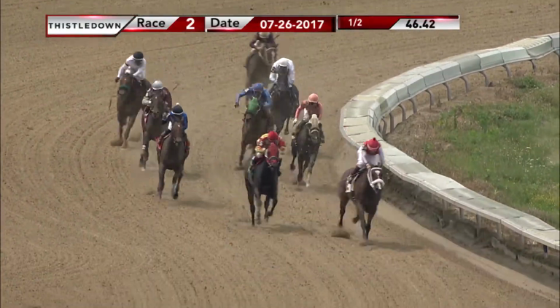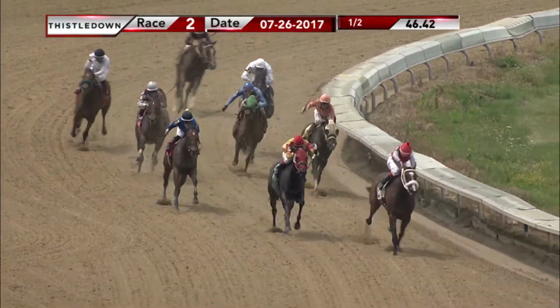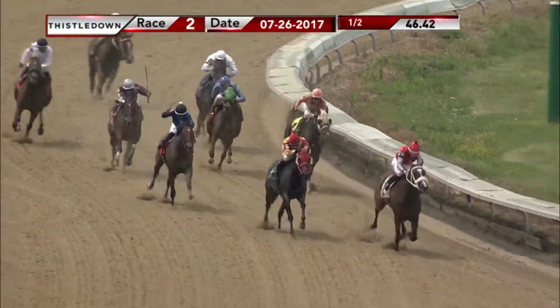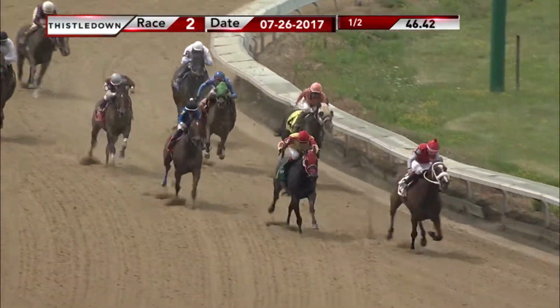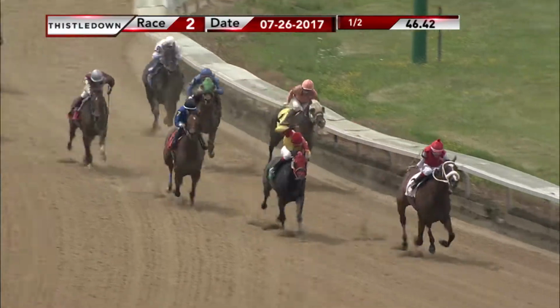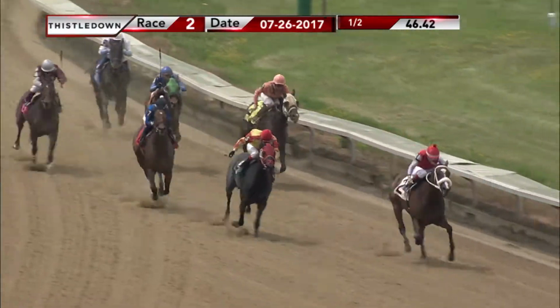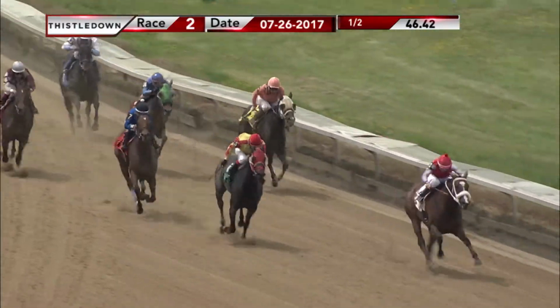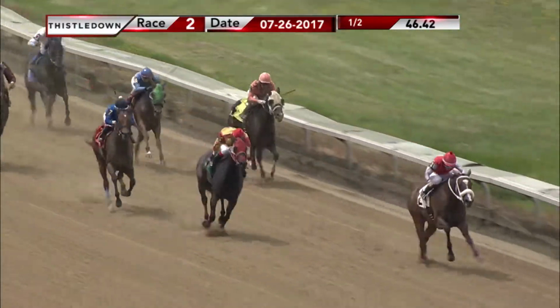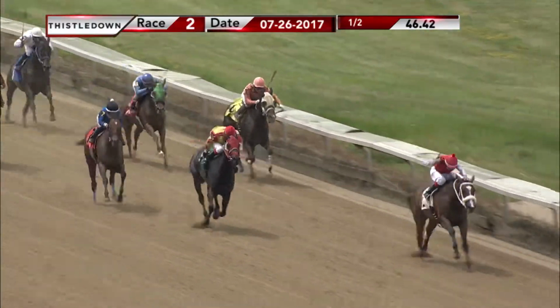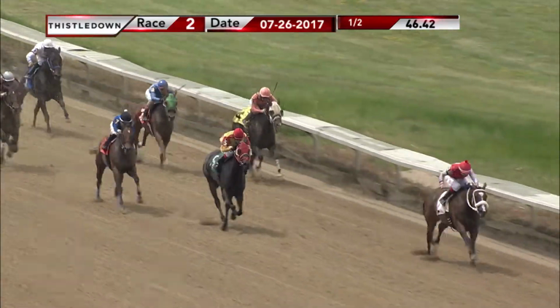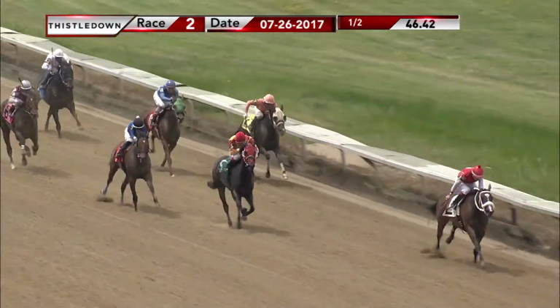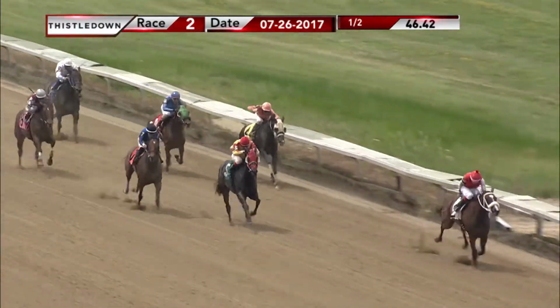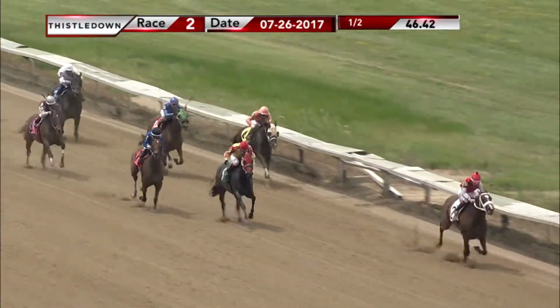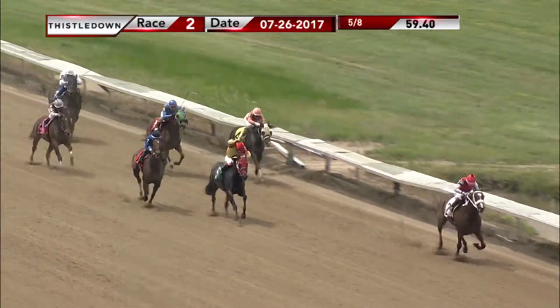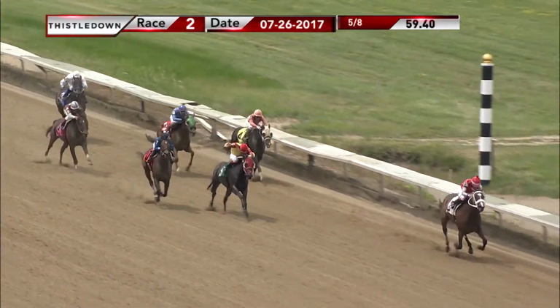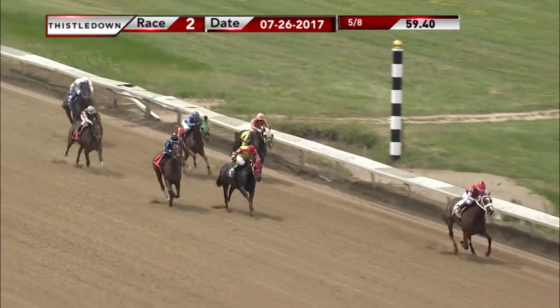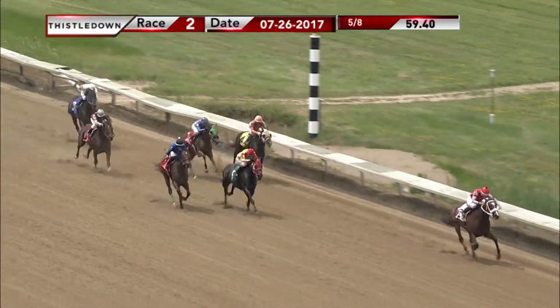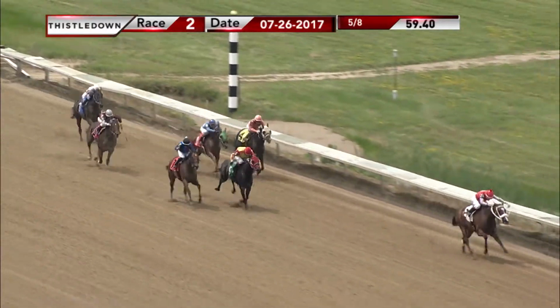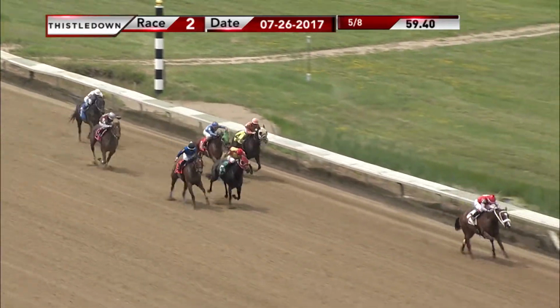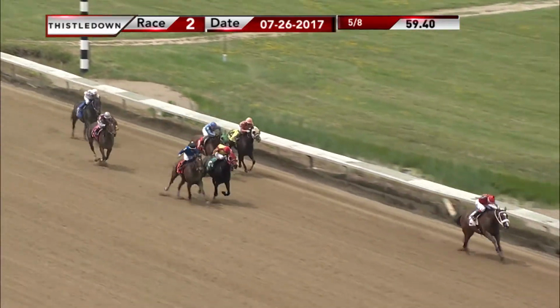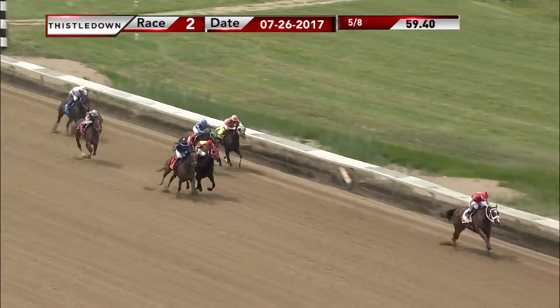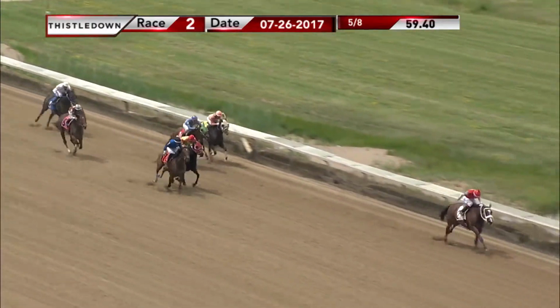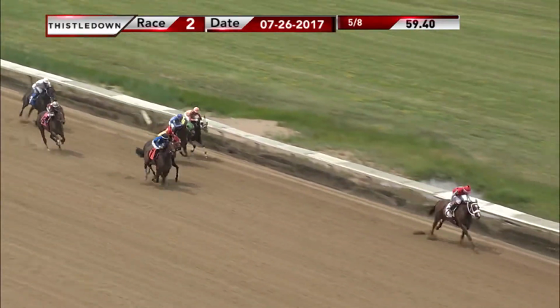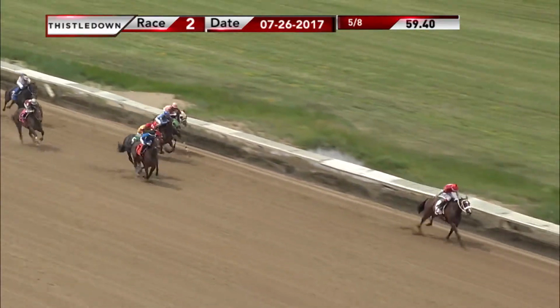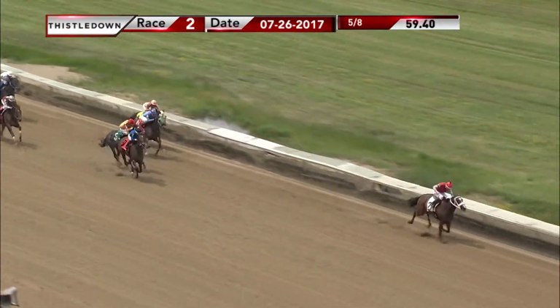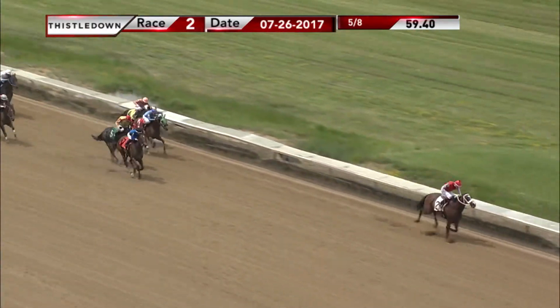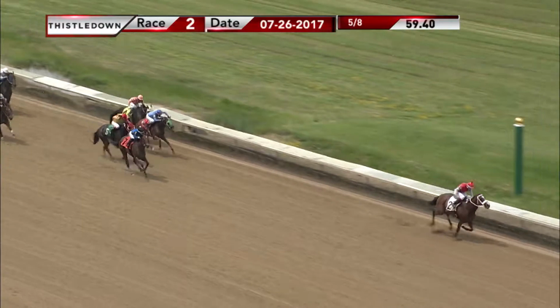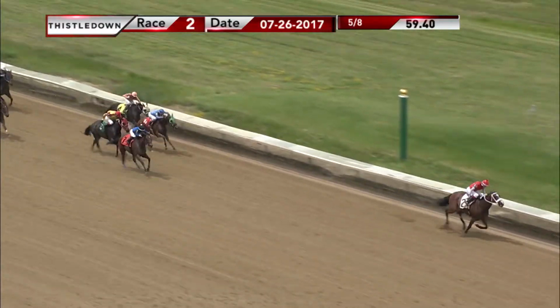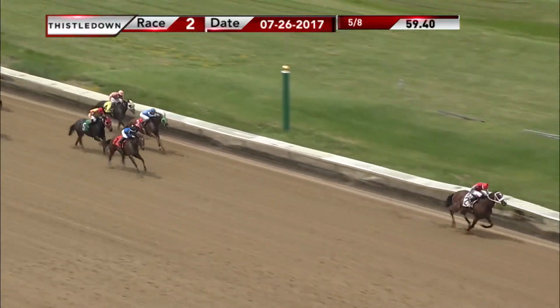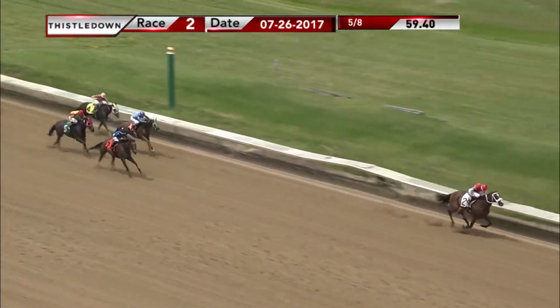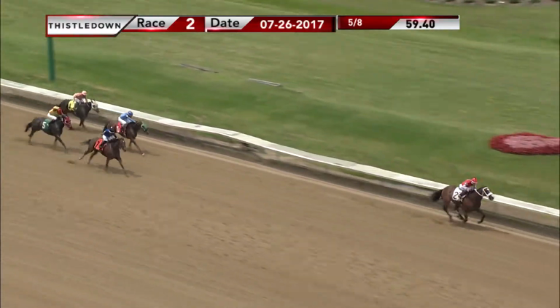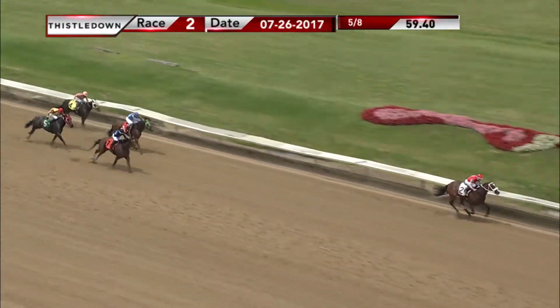Top of the stretch. It's Brown Eyed Lady off the corner with the lead. Exile on Main Street's a tired second. Huntington's Gift is third, and then we have One Classy Key moving into fourth. A sixteenth to go — Brown Eyed Lady is in the clear. She's home free. It's Brown Eyed Lady. She is gone.